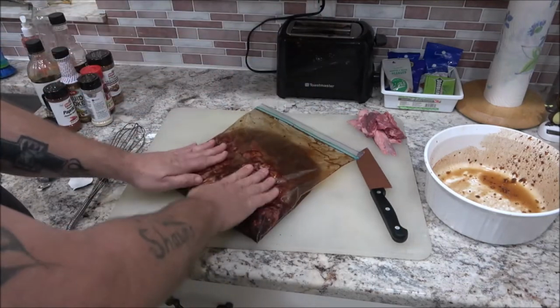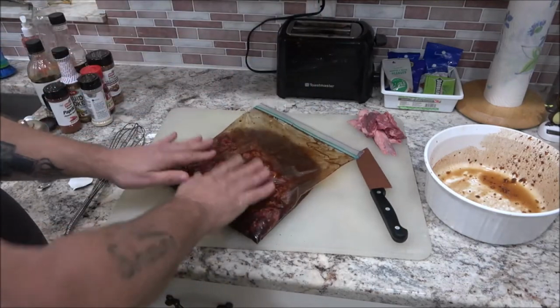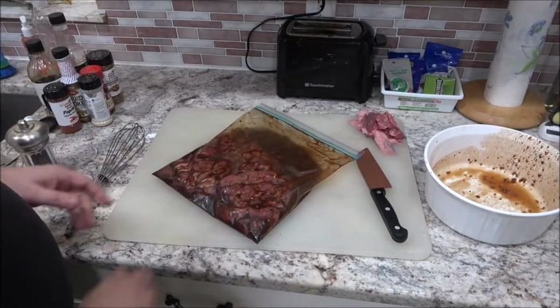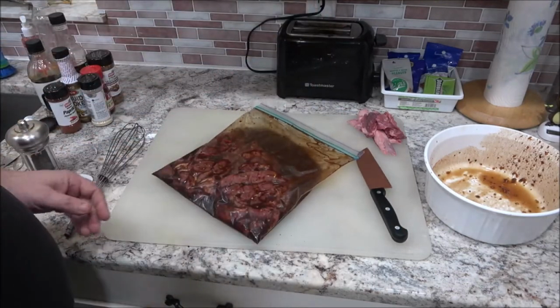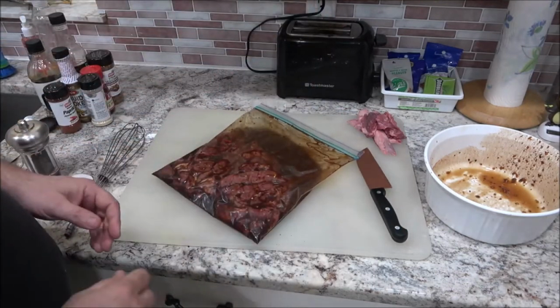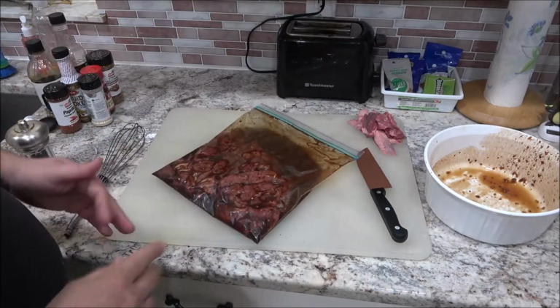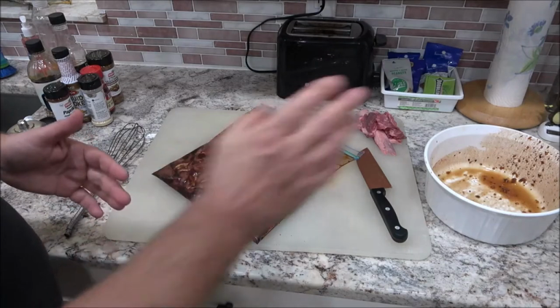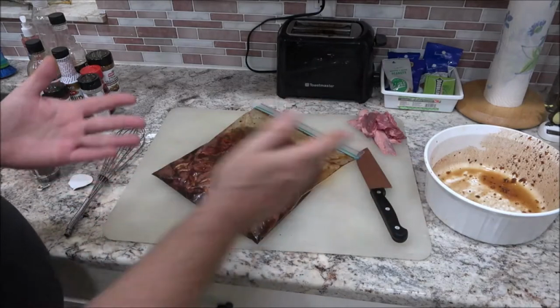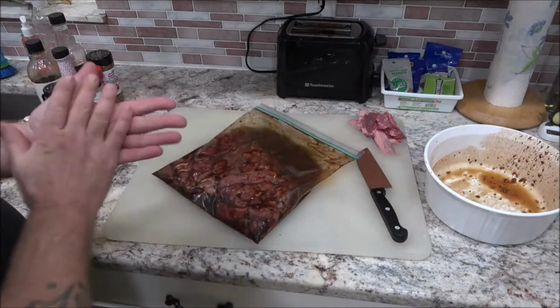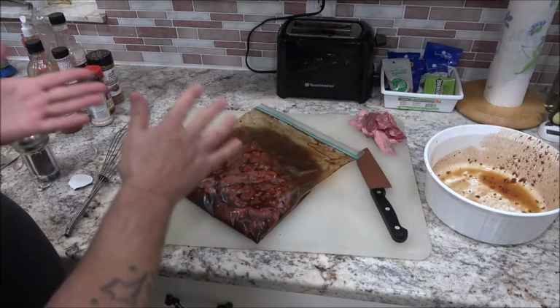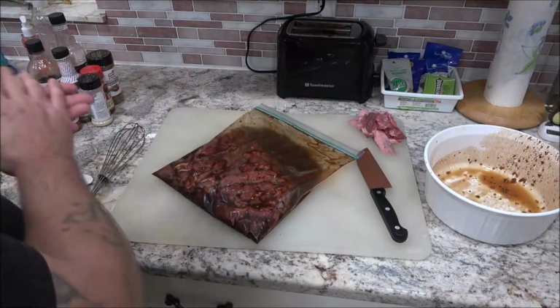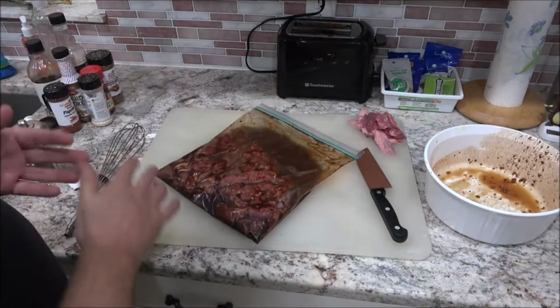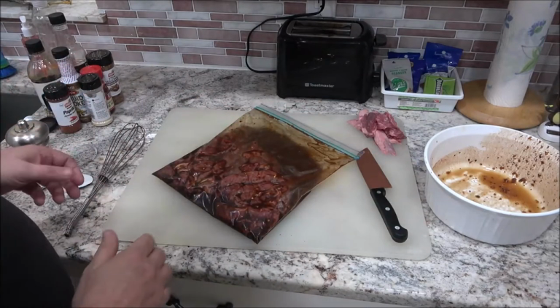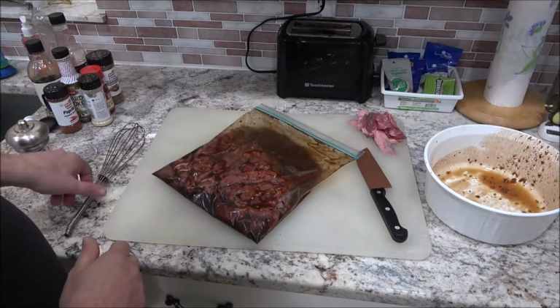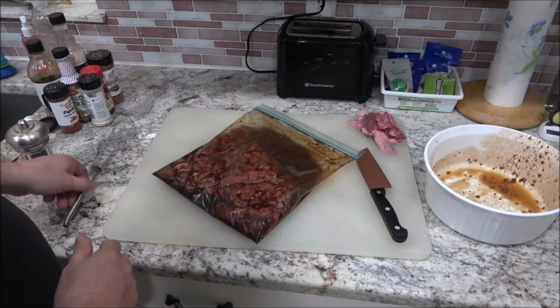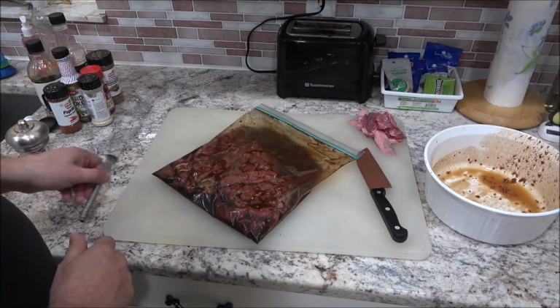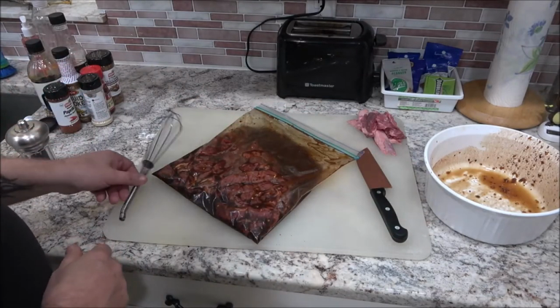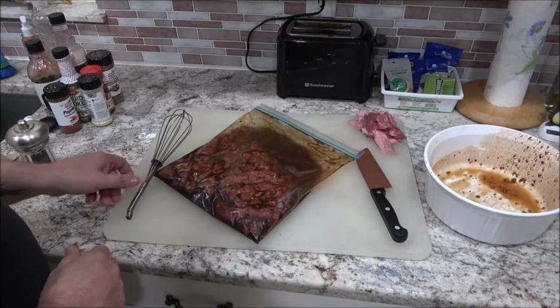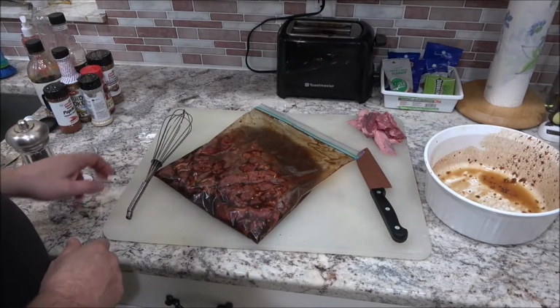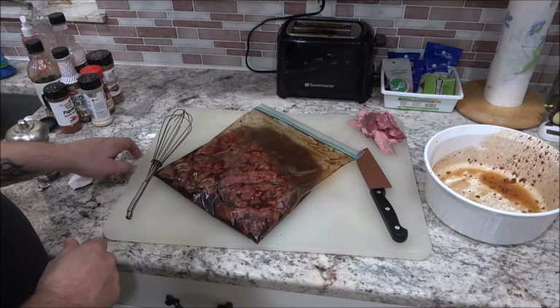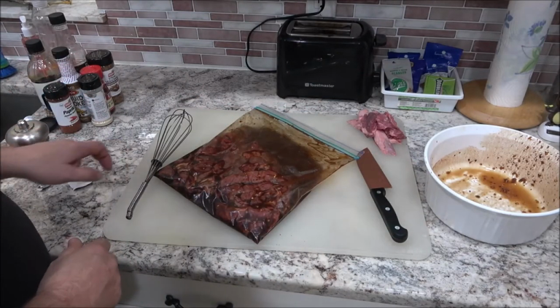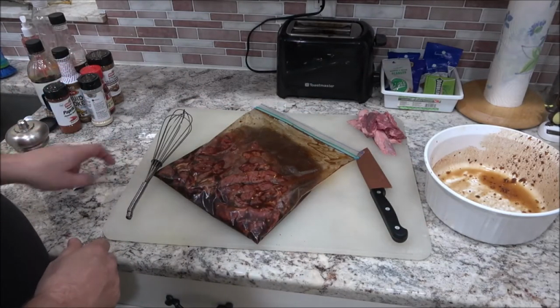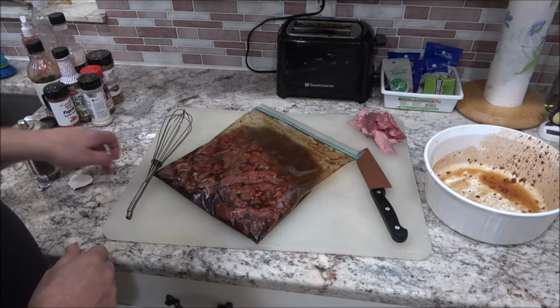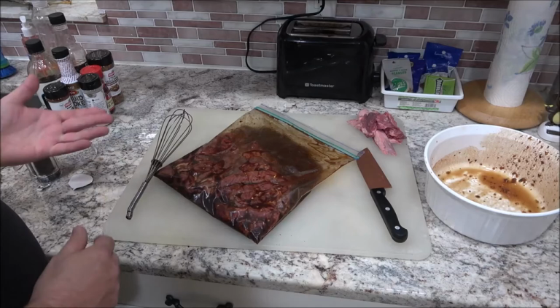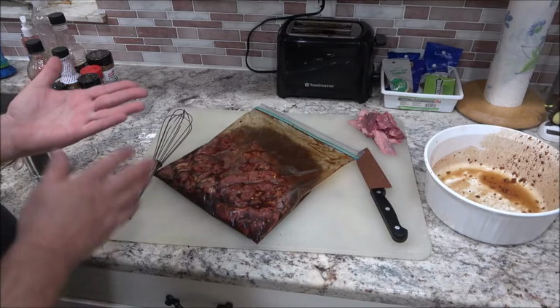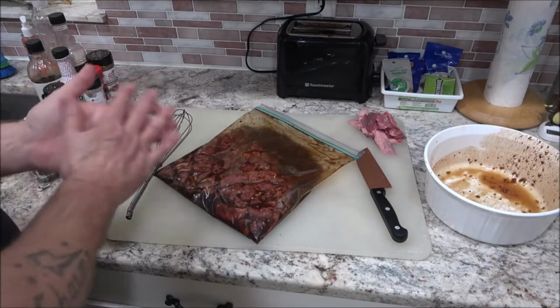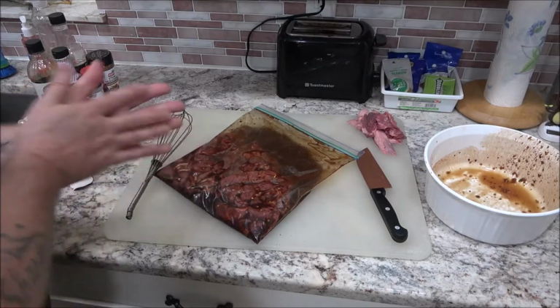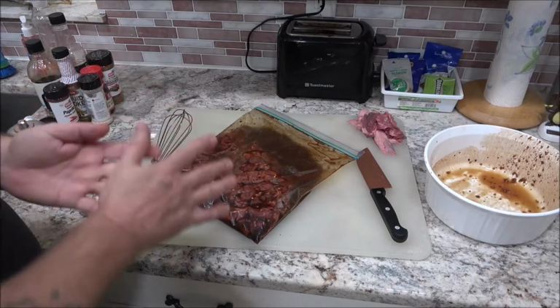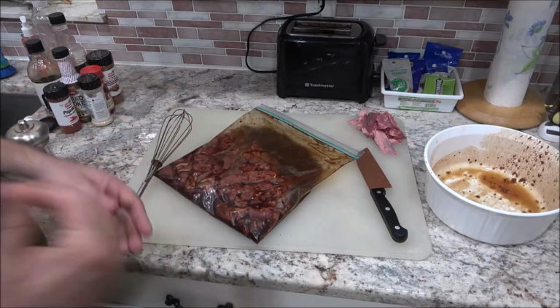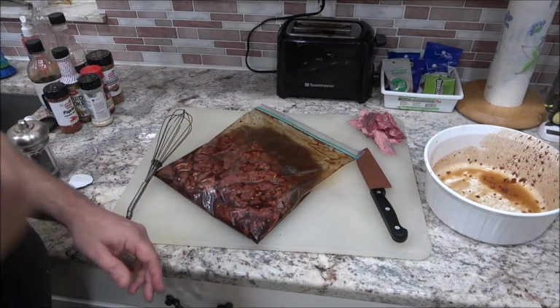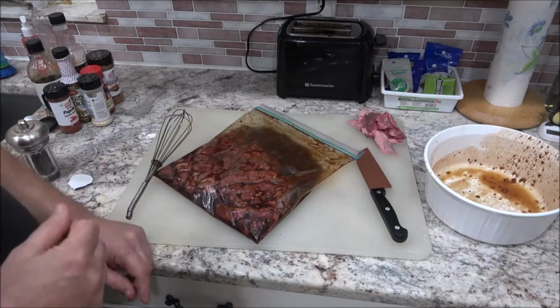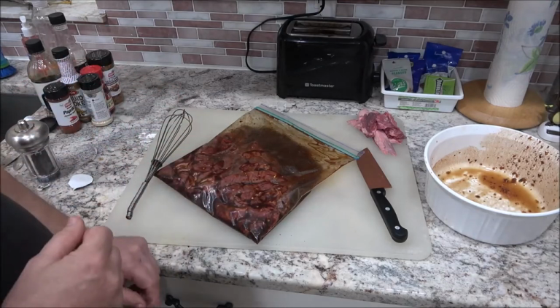I'm going to let them marinate for an hour or two in the refrigerator. I'll clean up and I'll be back with you, and we'll stick it in the oven.